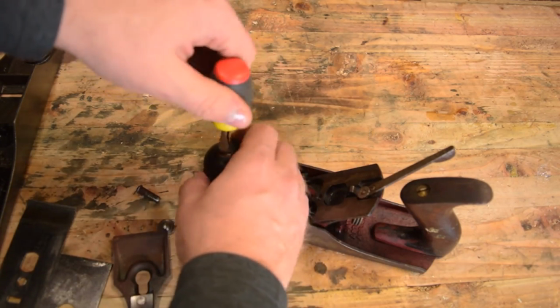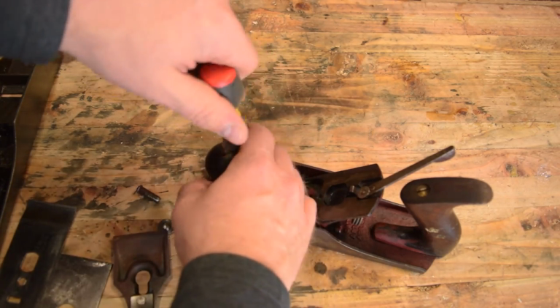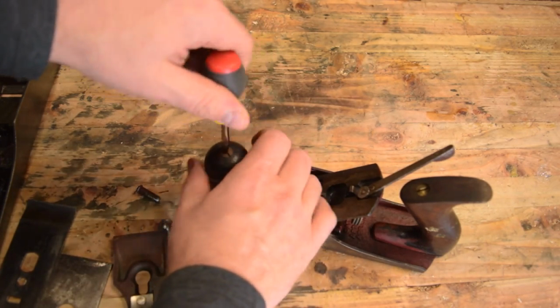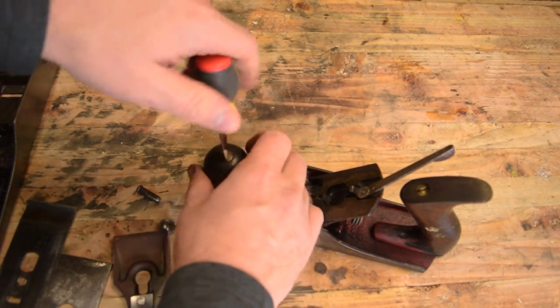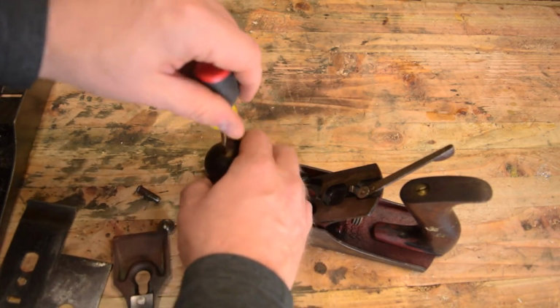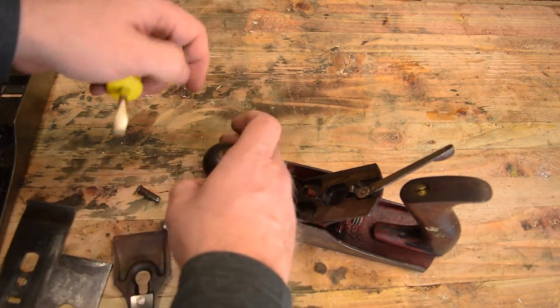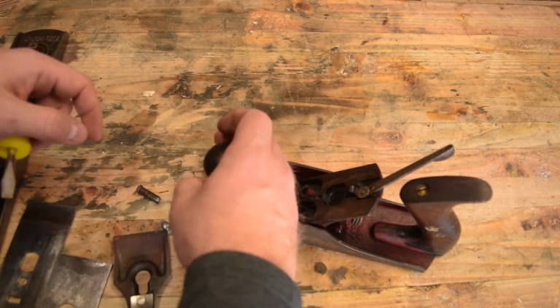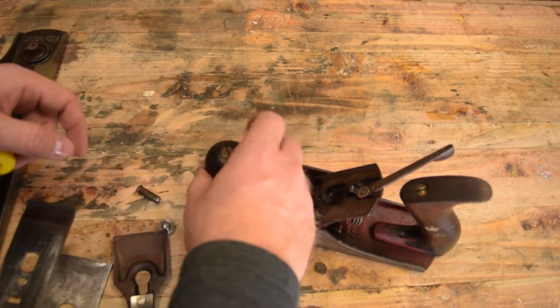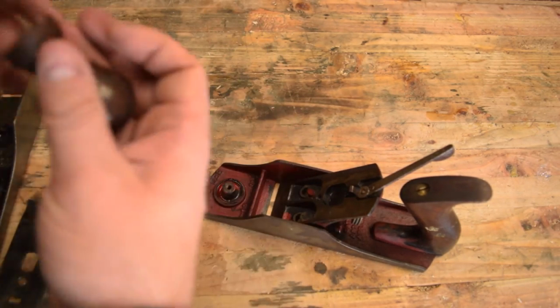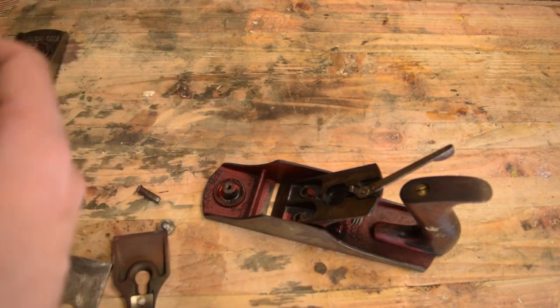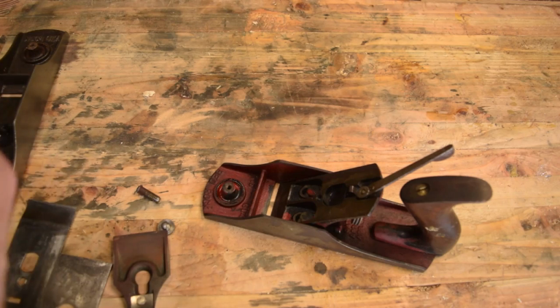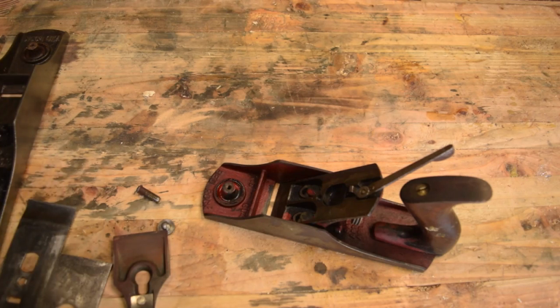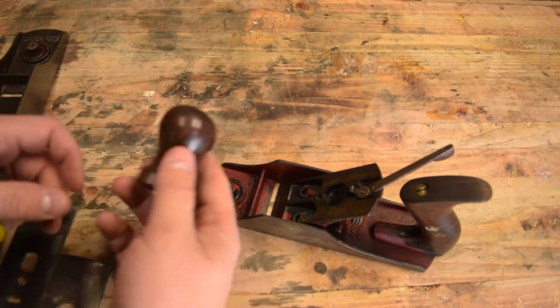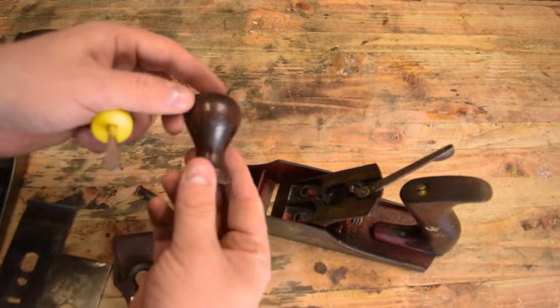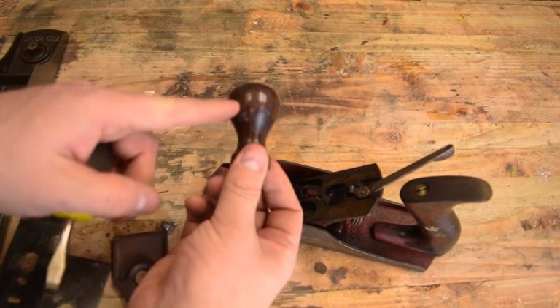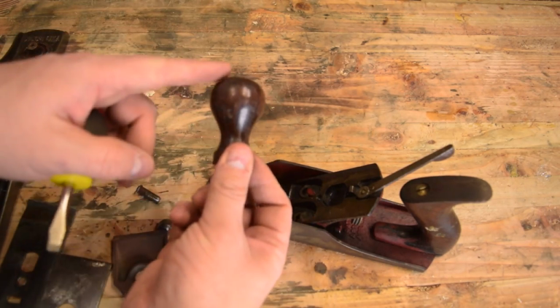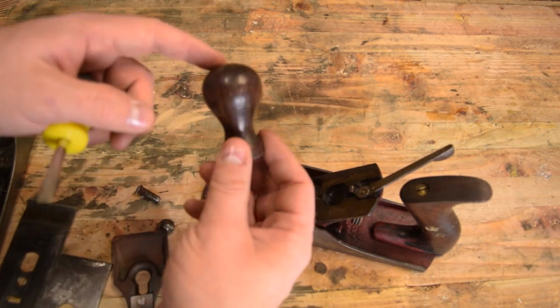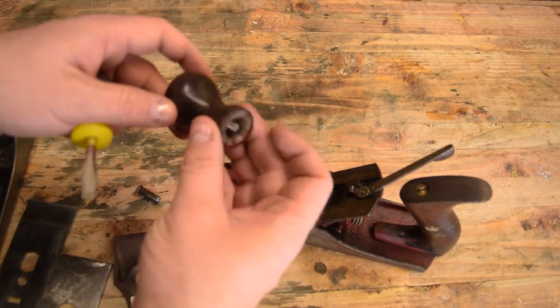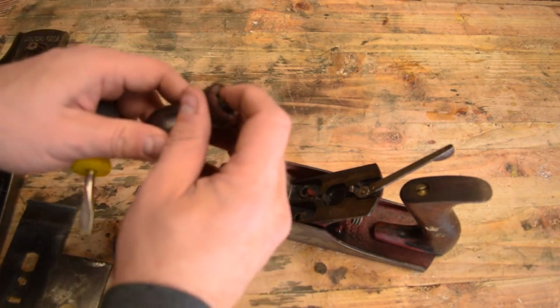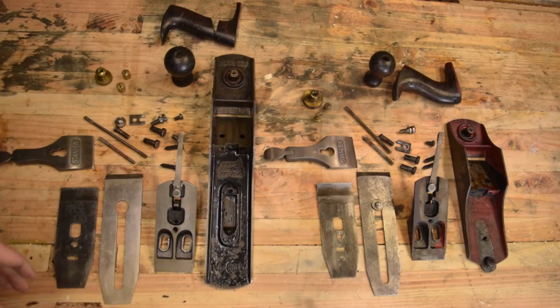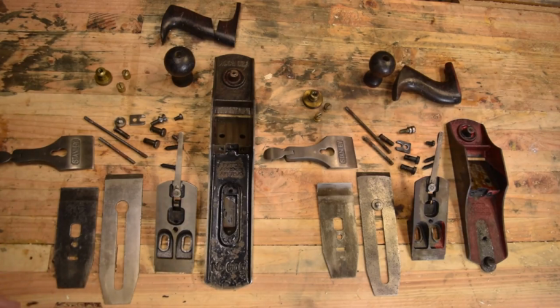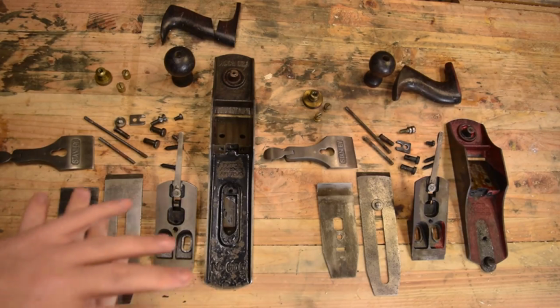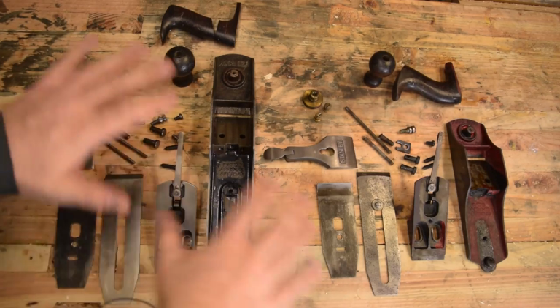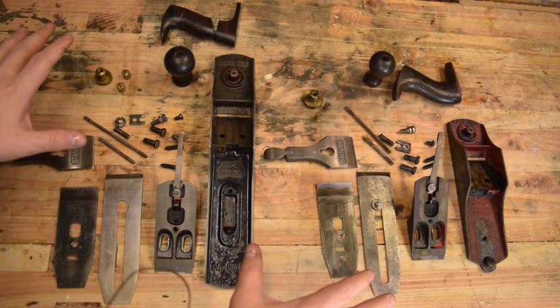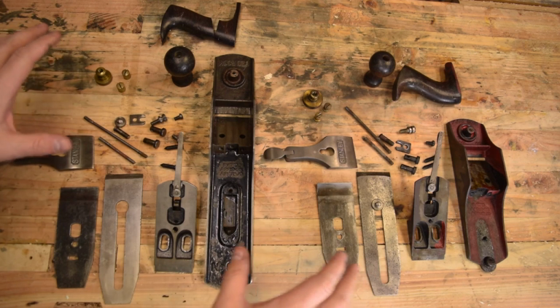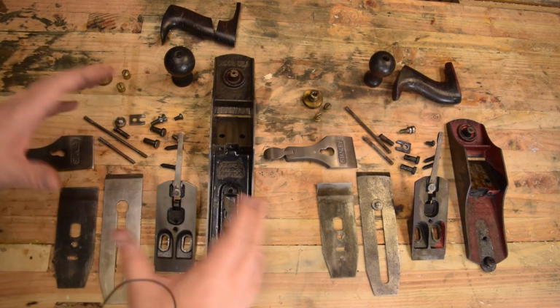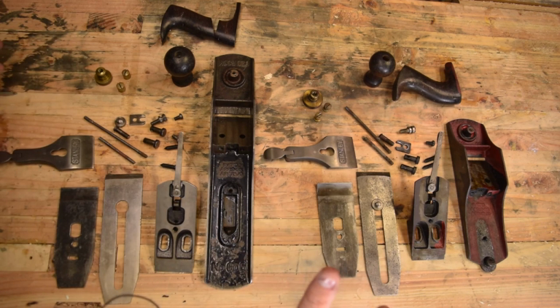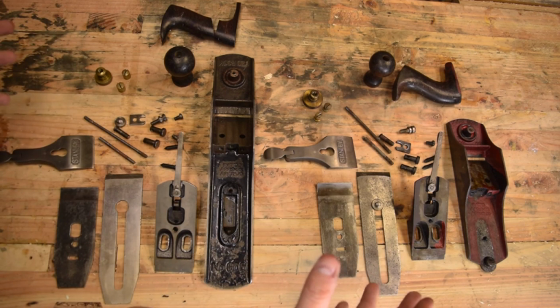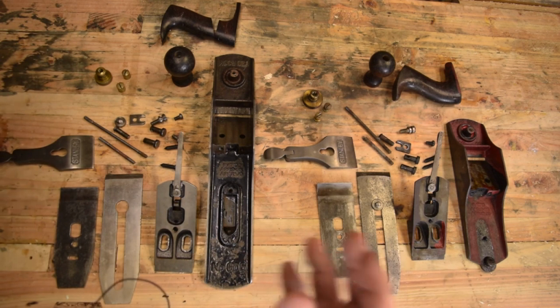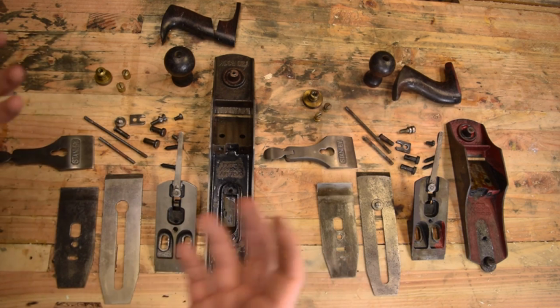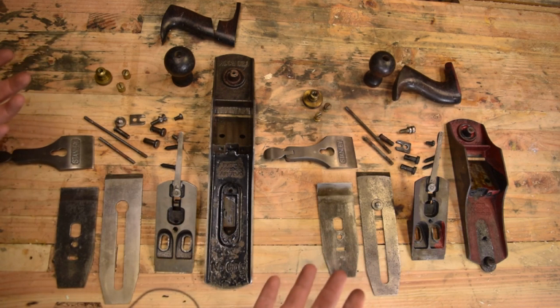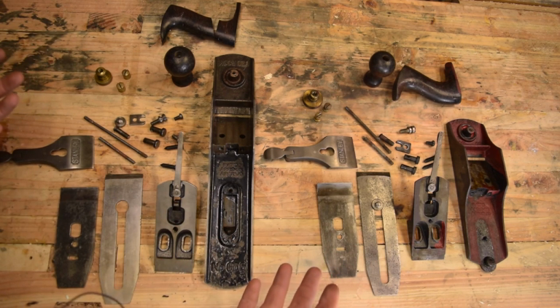As you take the planes apart, it's fun to think about what the plane went through and what its story was — what did the previous owner do with this thing? Now that I've got everything disassembled, I'm going to do a quick flat lay to assess the situation.